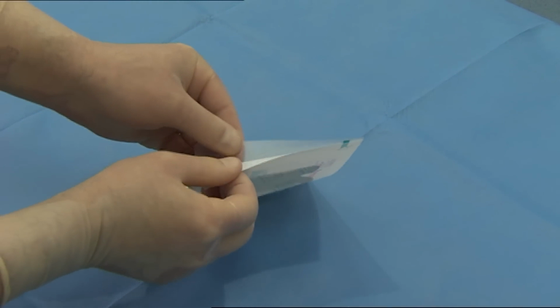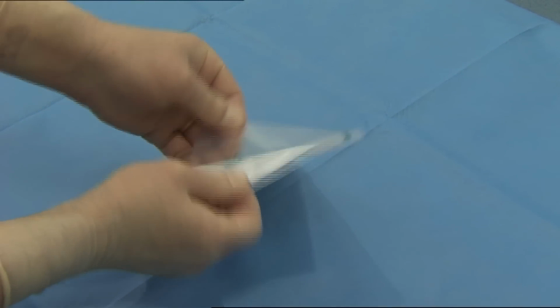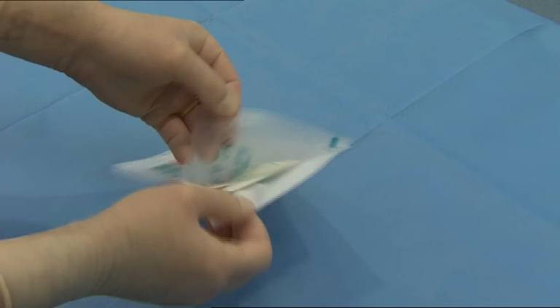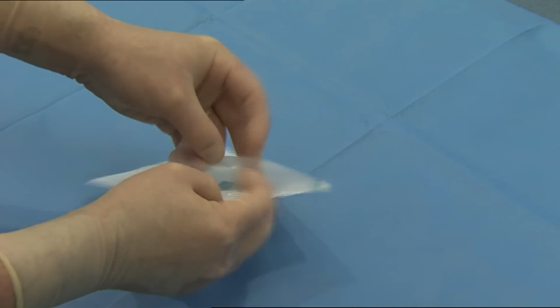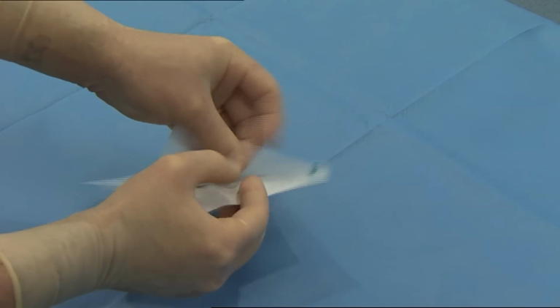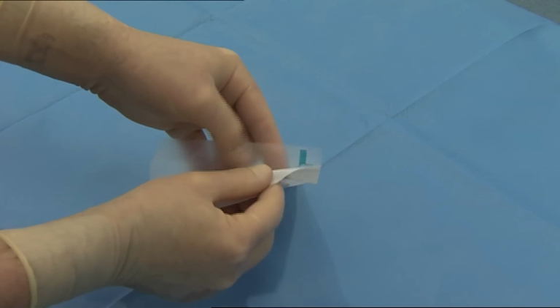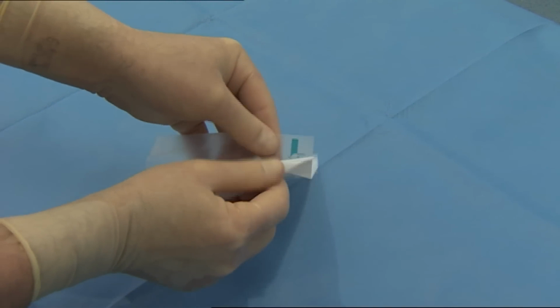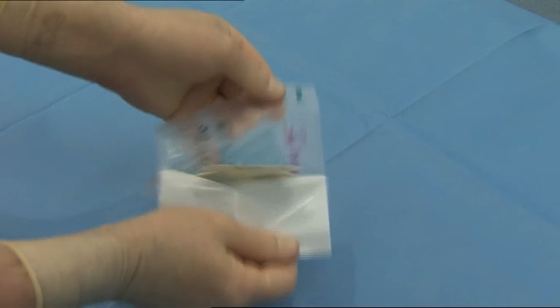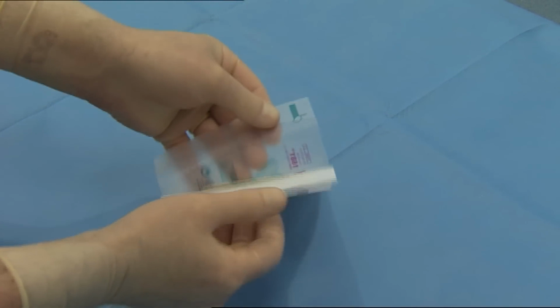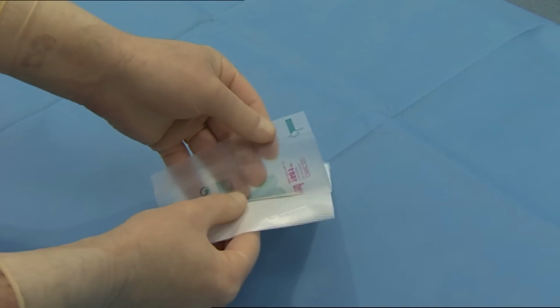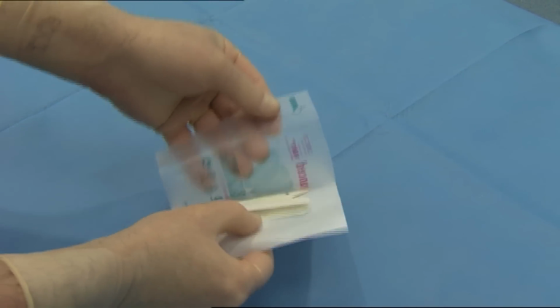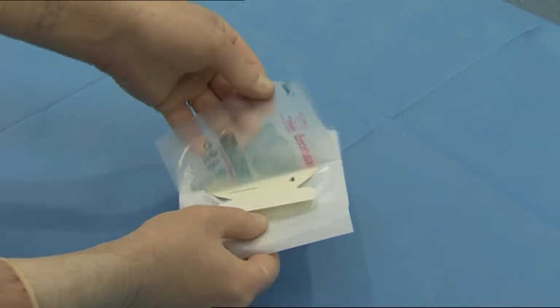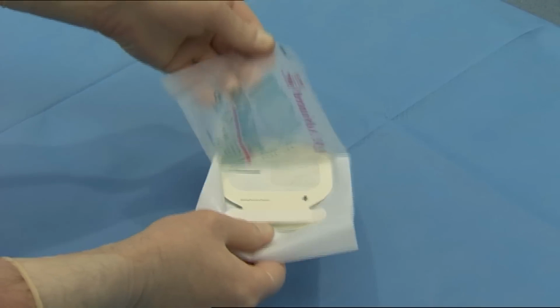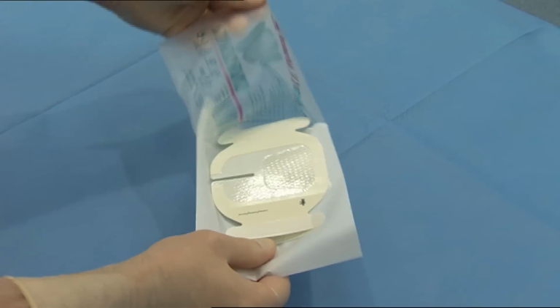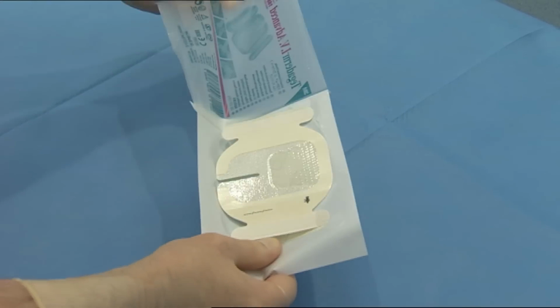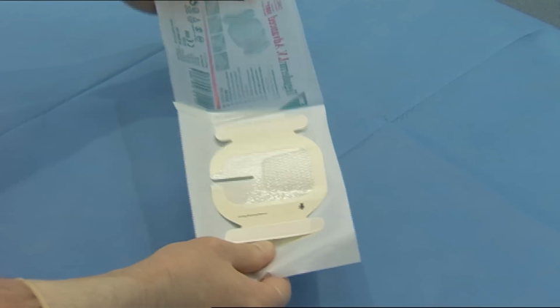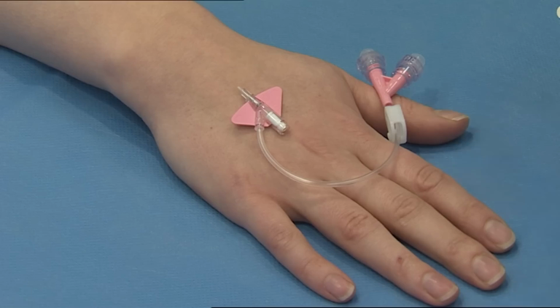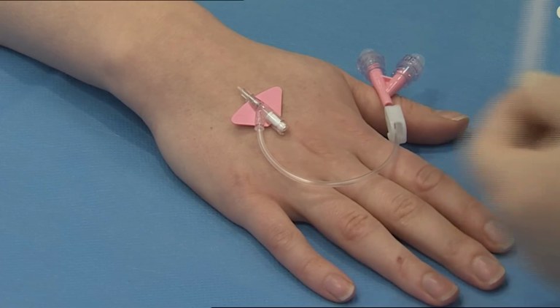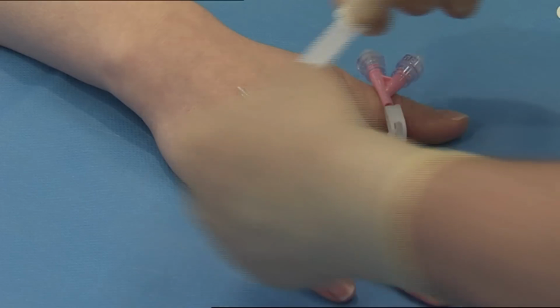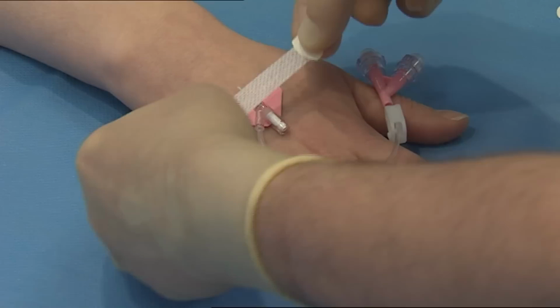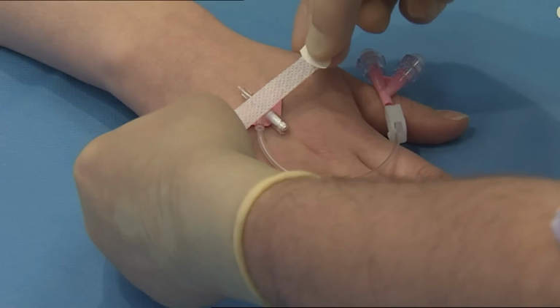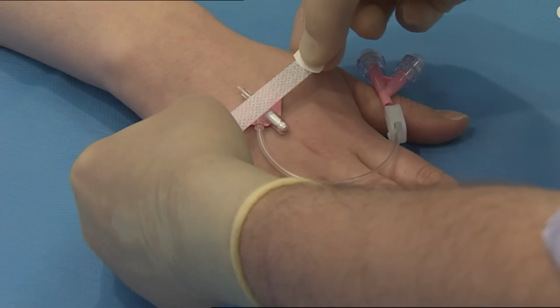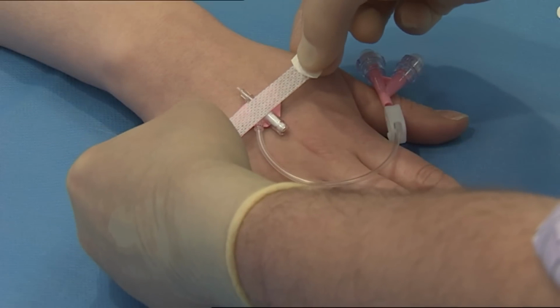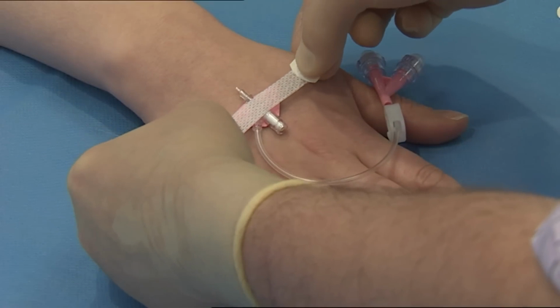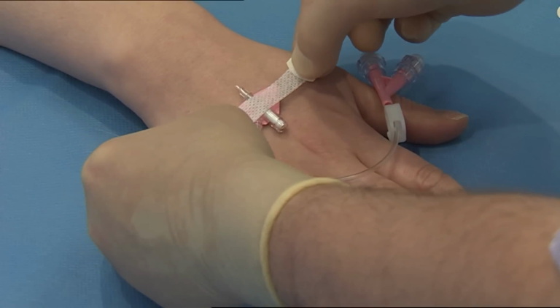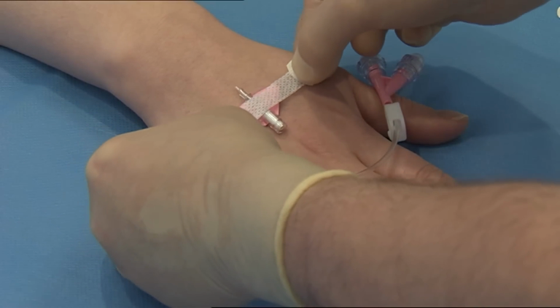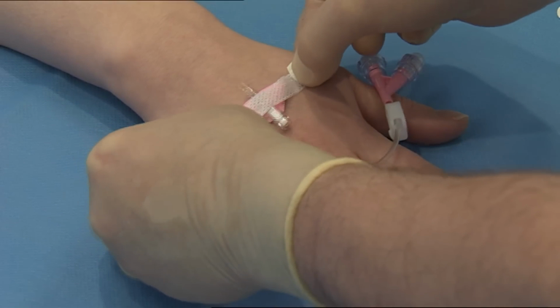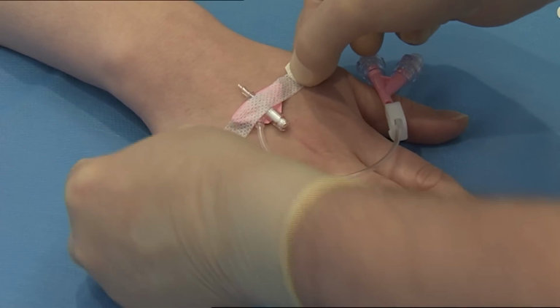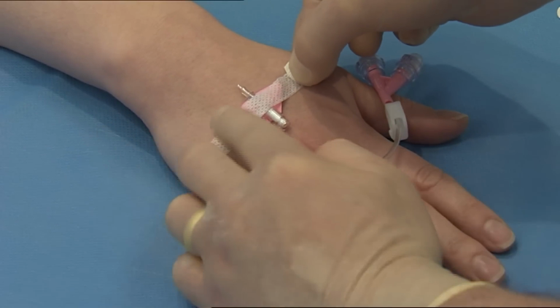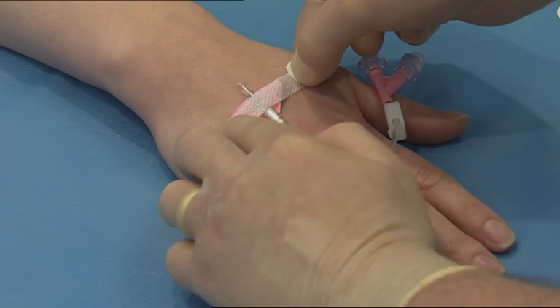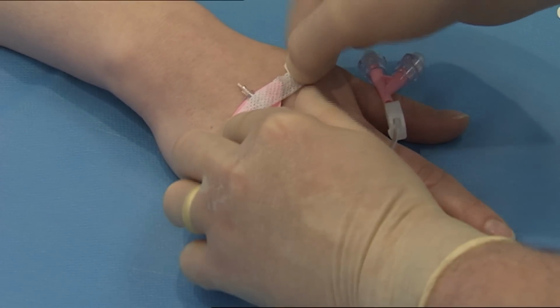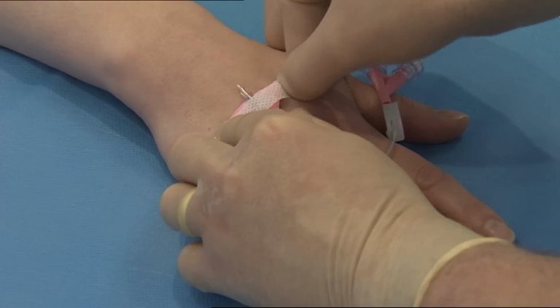Peel open the package and remove the sterilised dressing. Remove the first sterilised securing strip from the frame and place over the hub to secure the catheter.